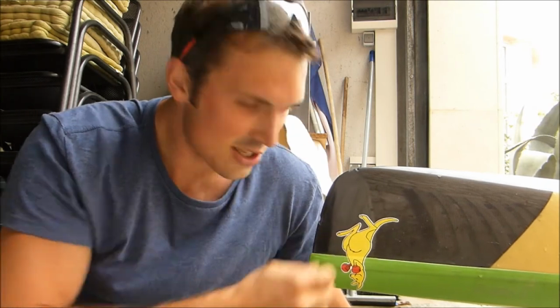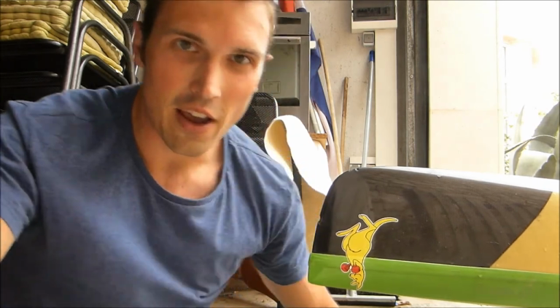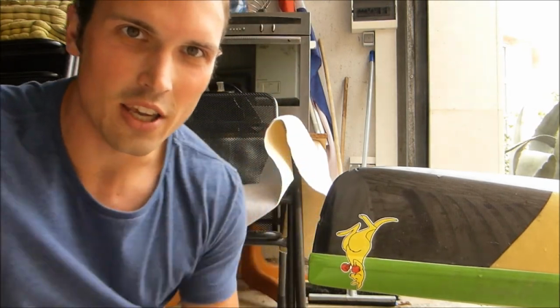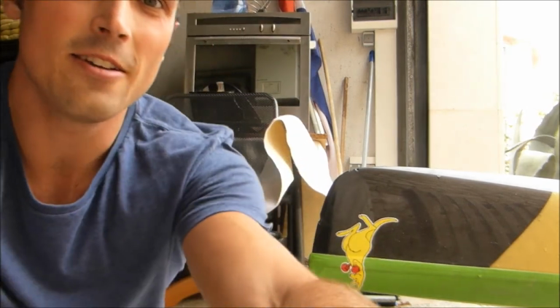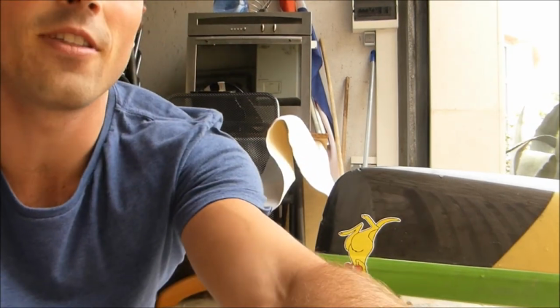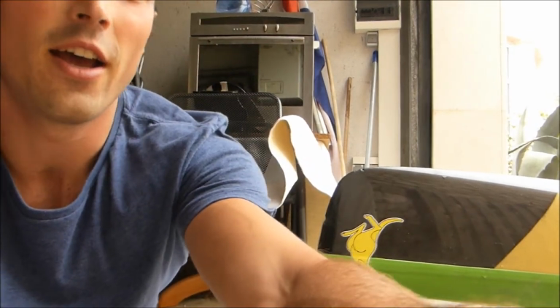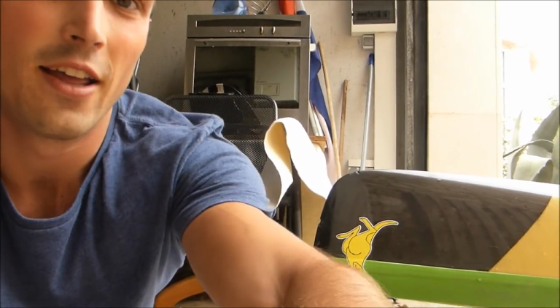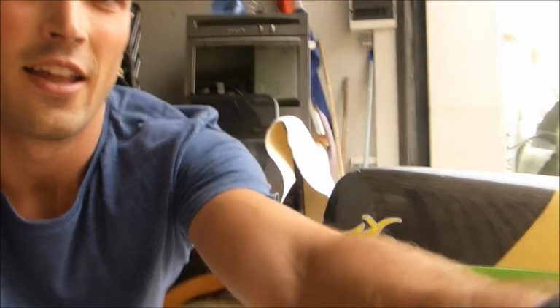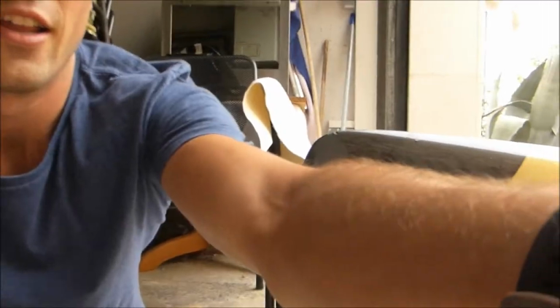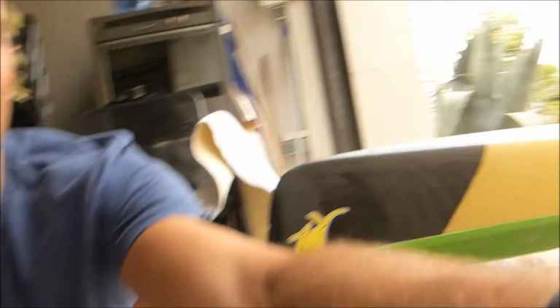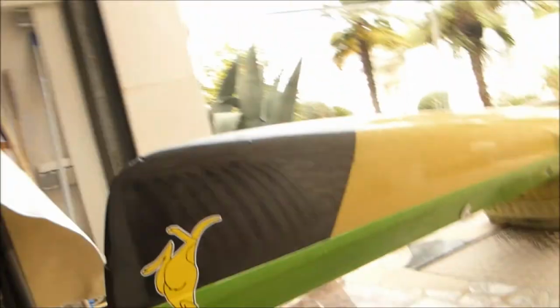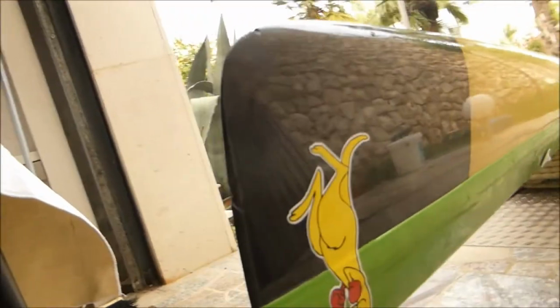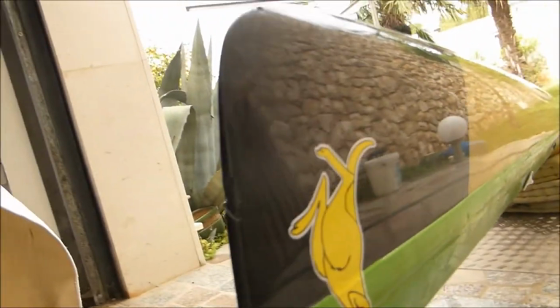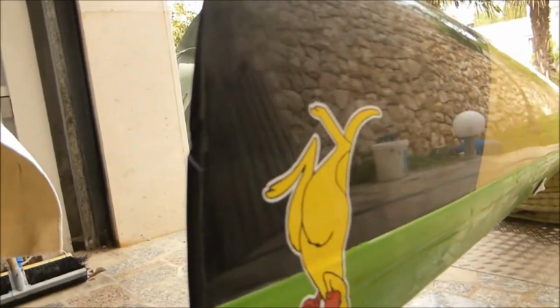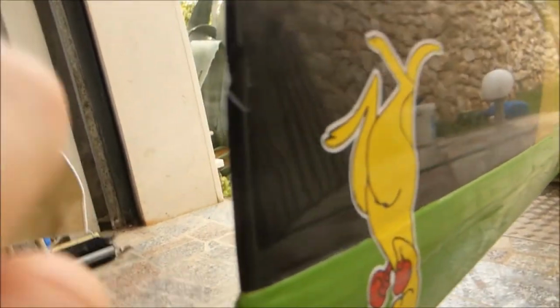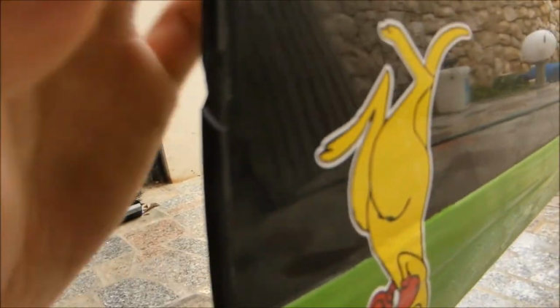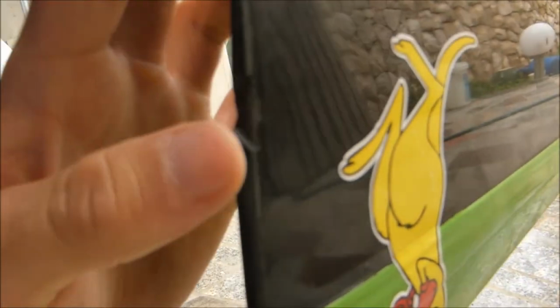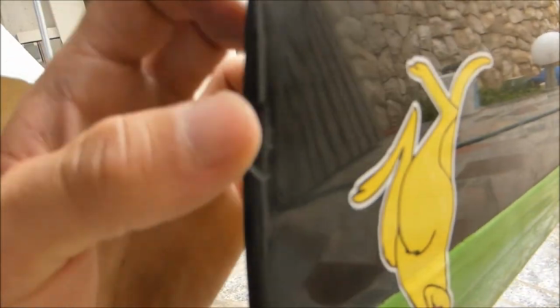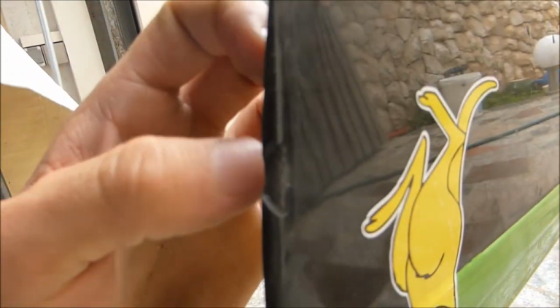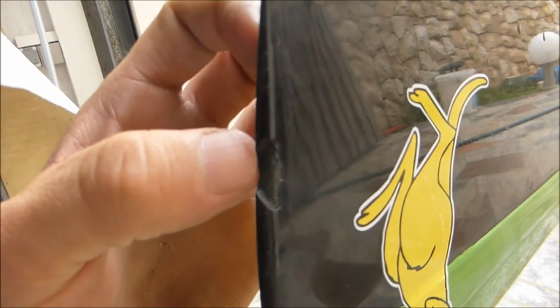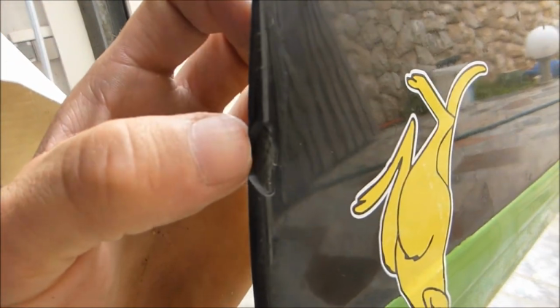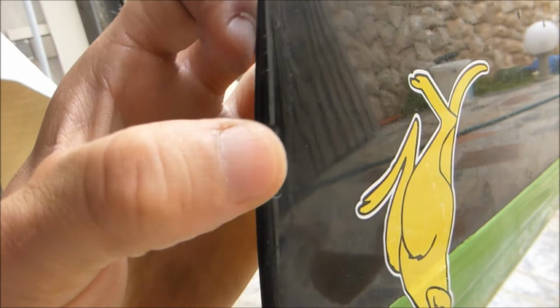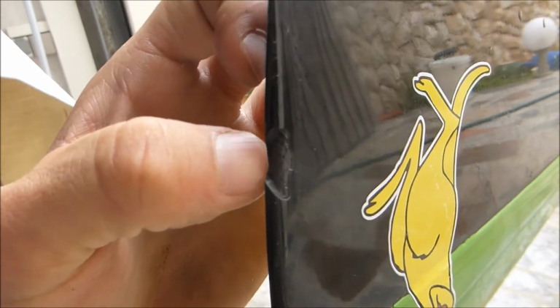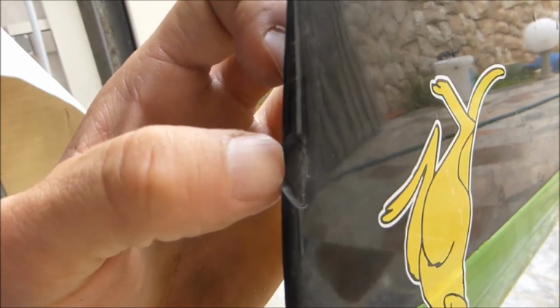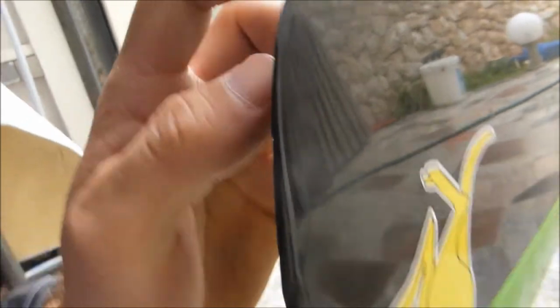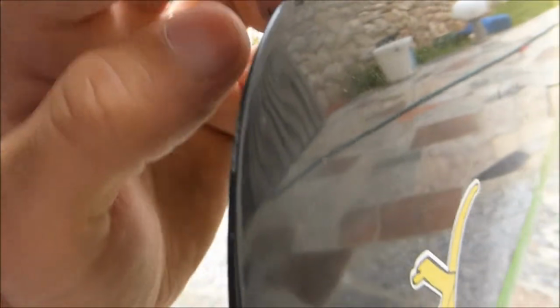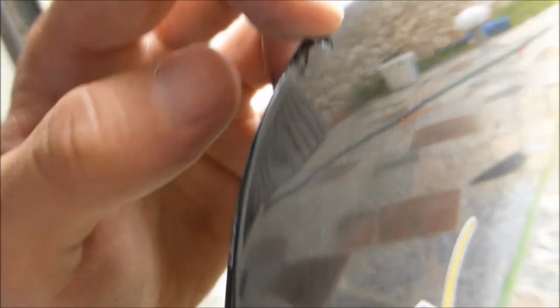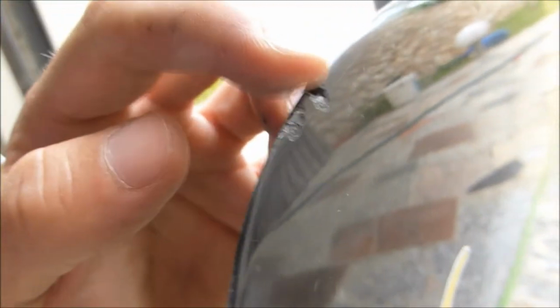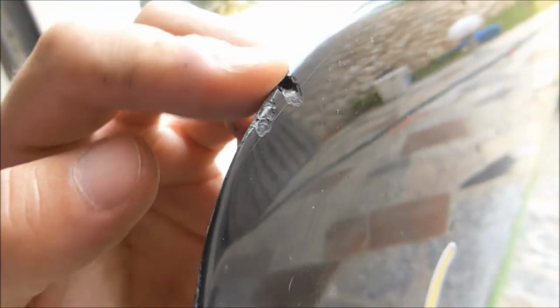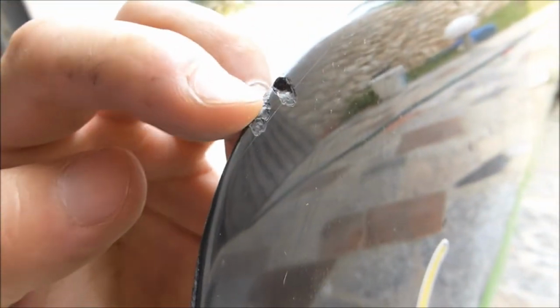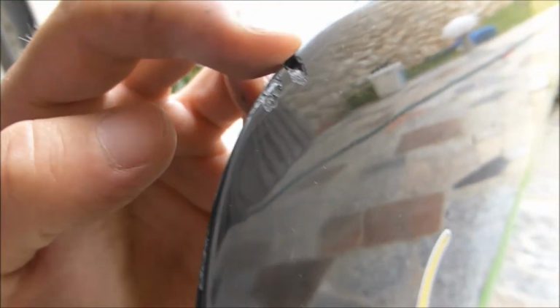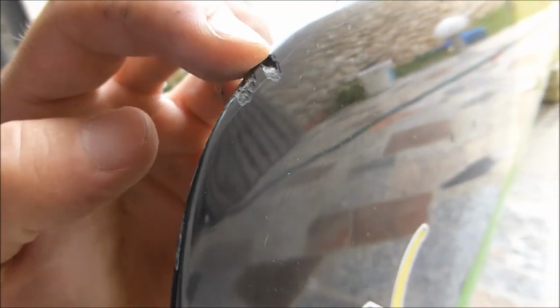So if you have a look here, you can see the carbon is exposed on this one, and up the top here we've got another nice chip.